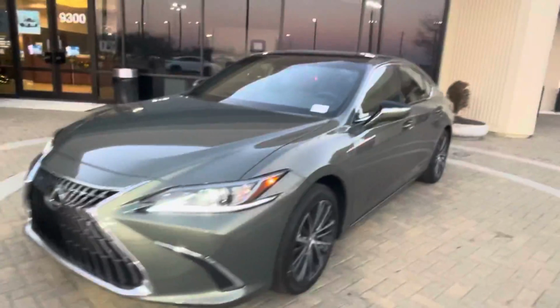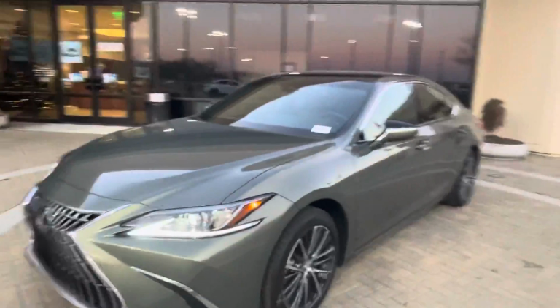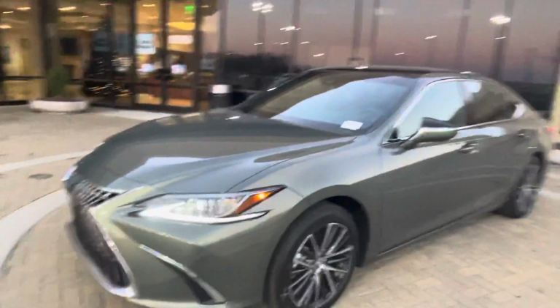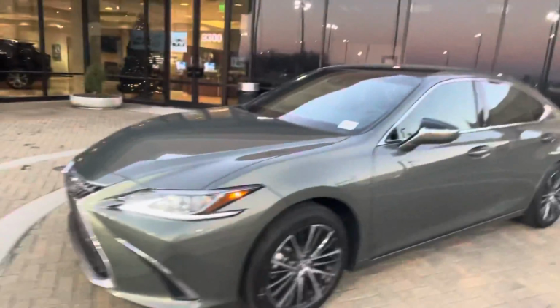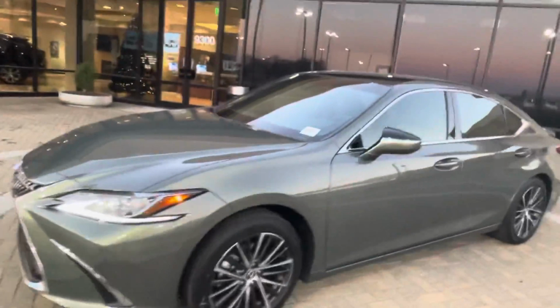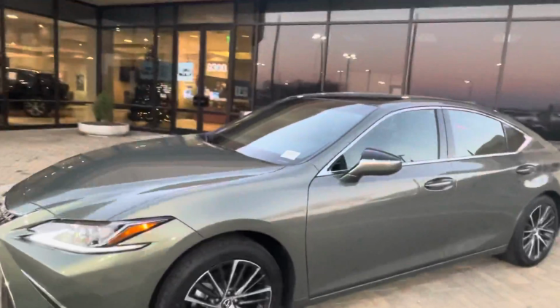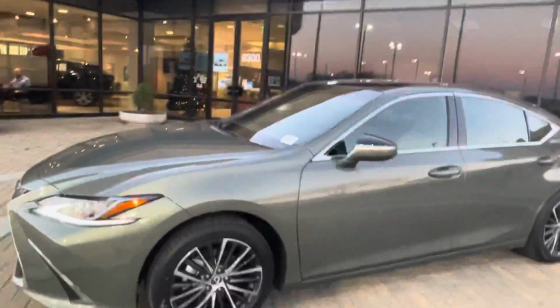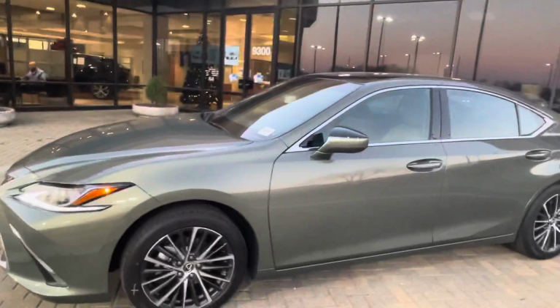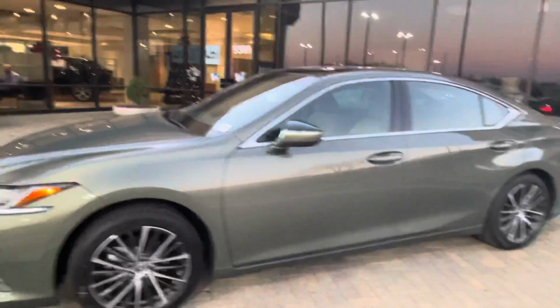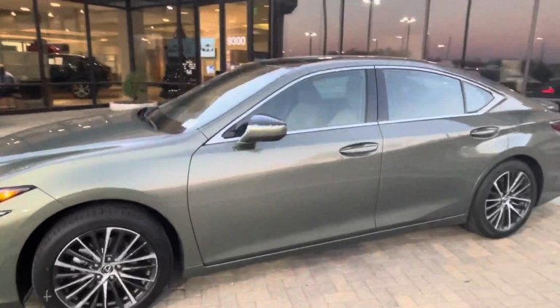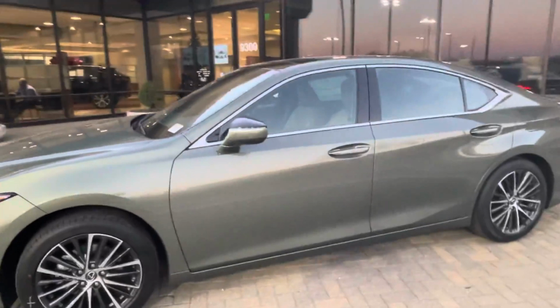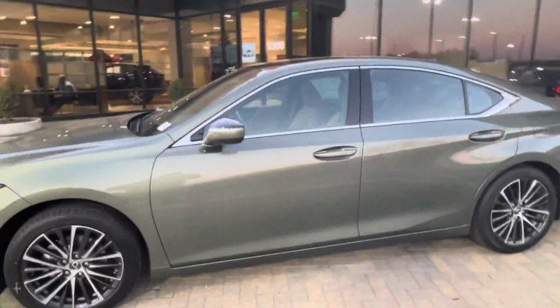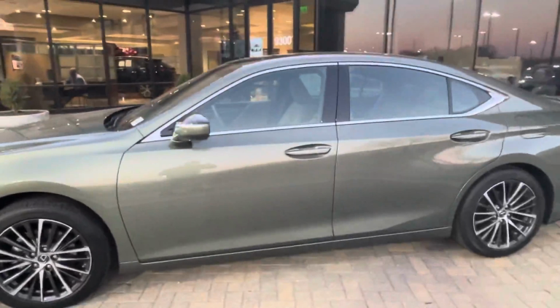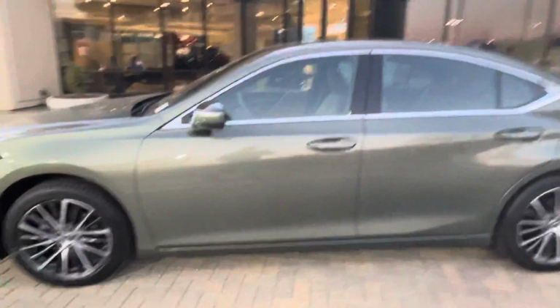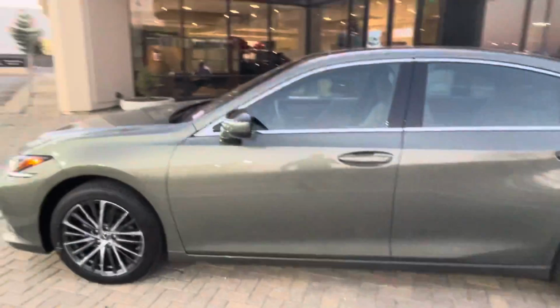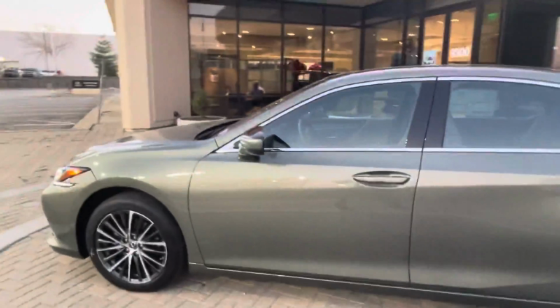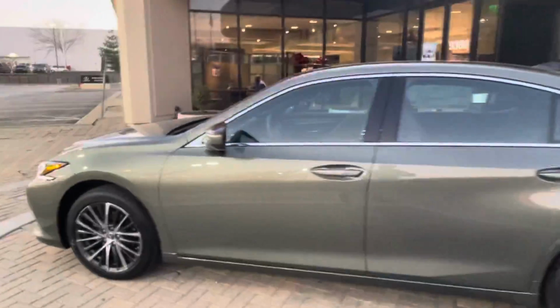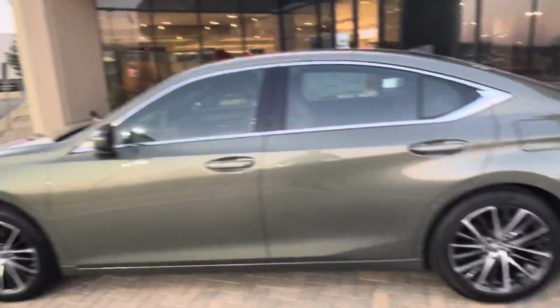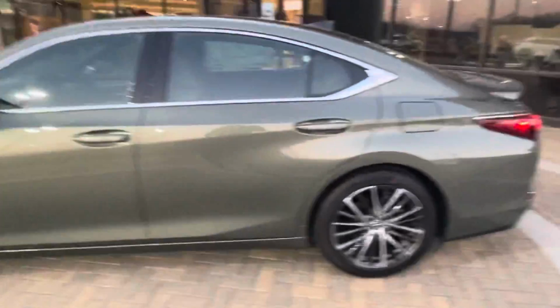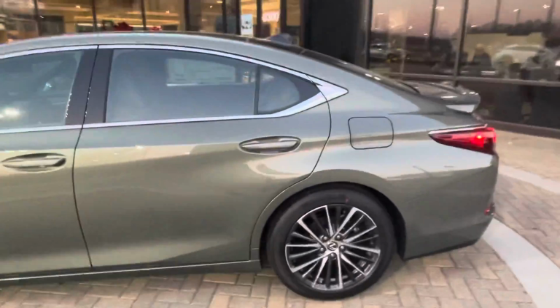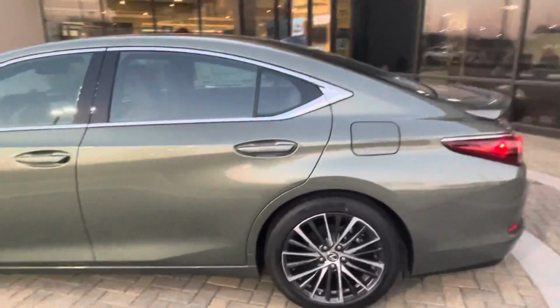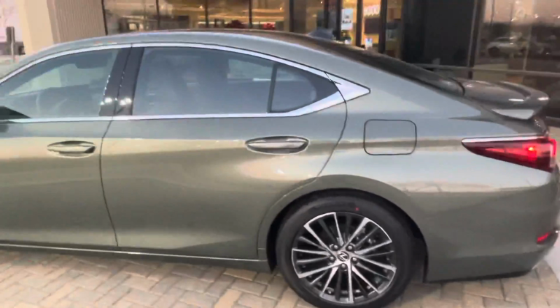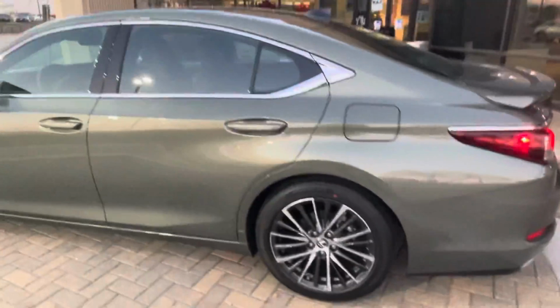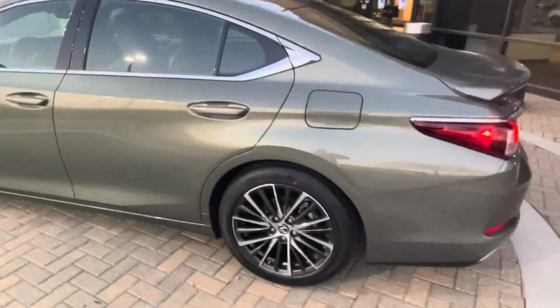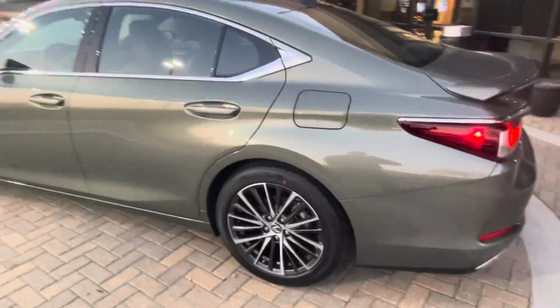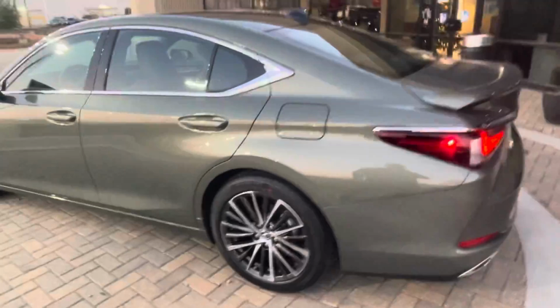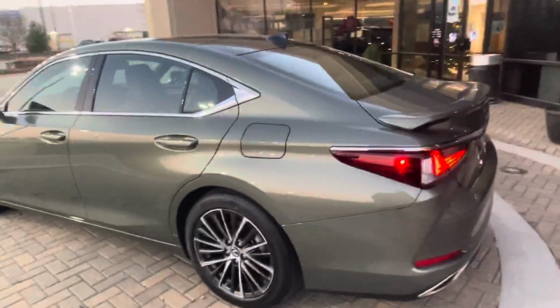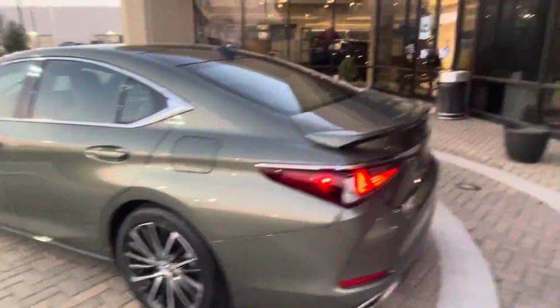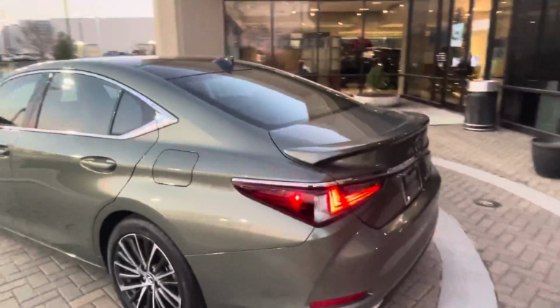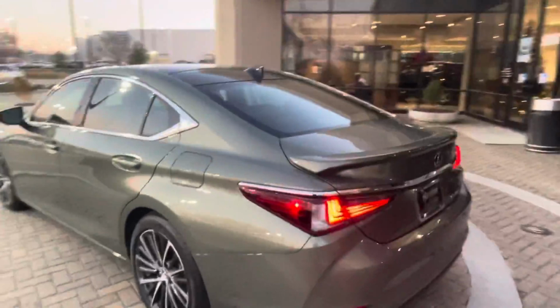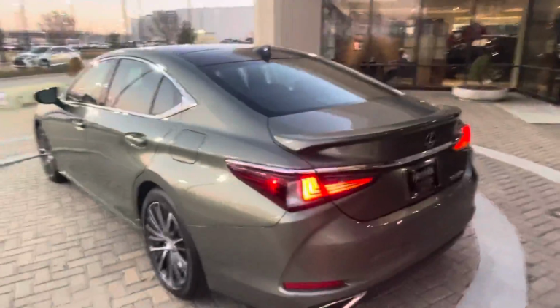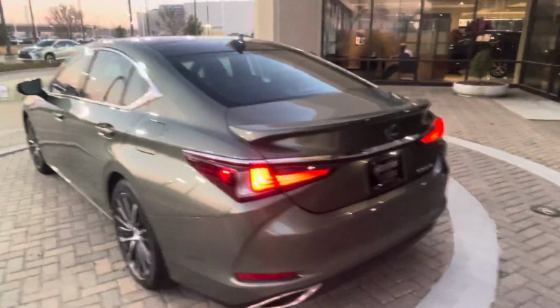This one is in one of our newer colors — it's called Sunlit Green. They did upgrade the wheels for 2022 as well, and I think they look way better than the previous model.